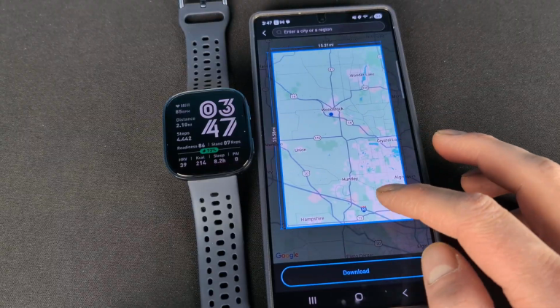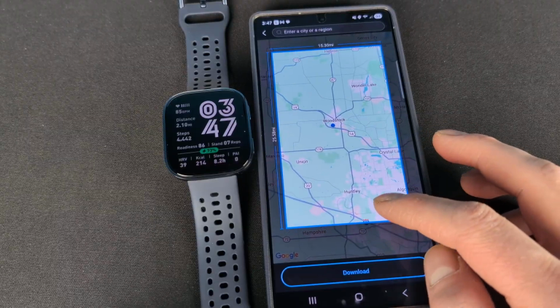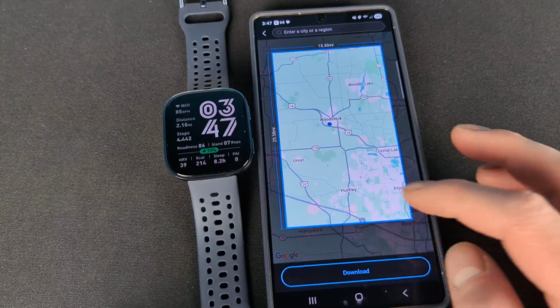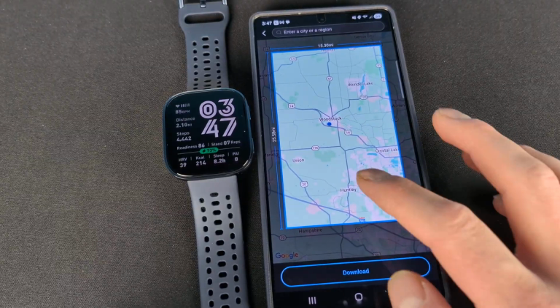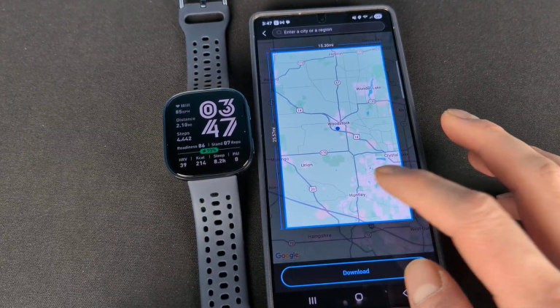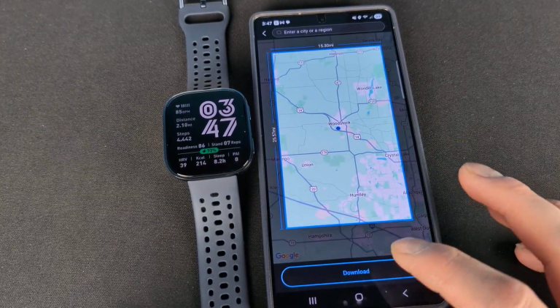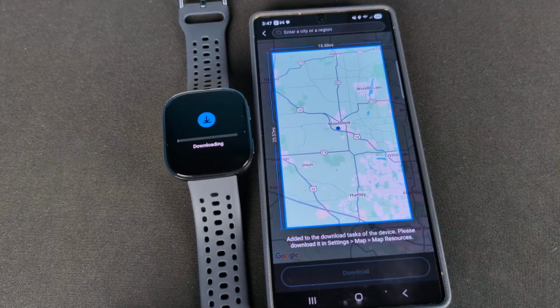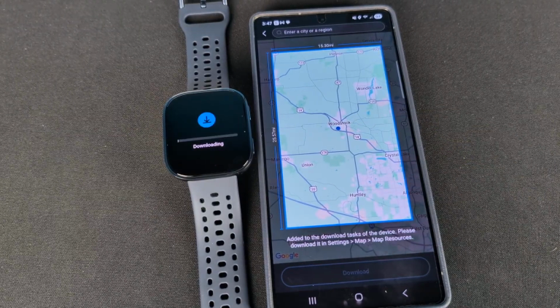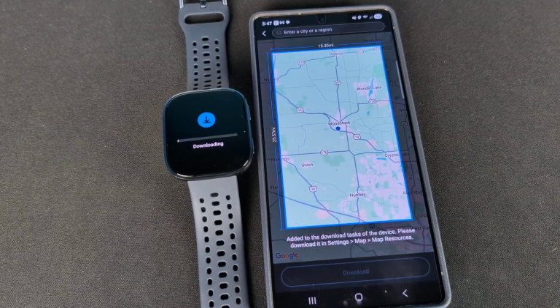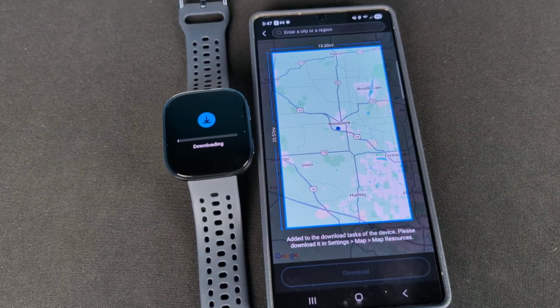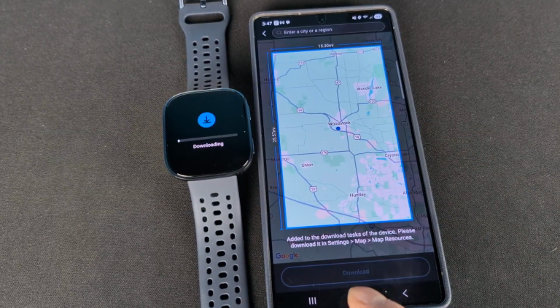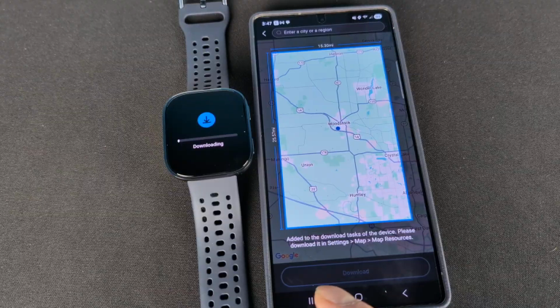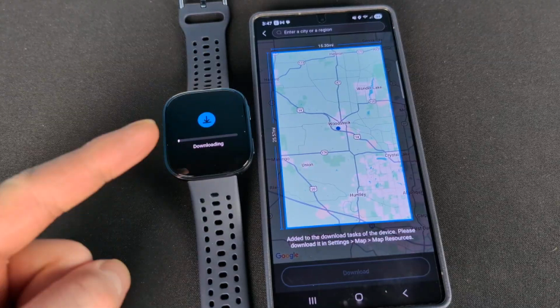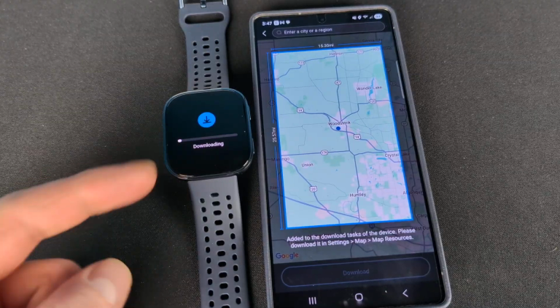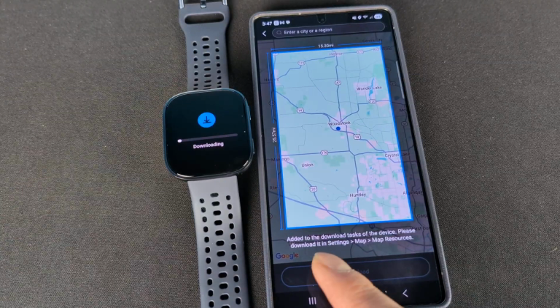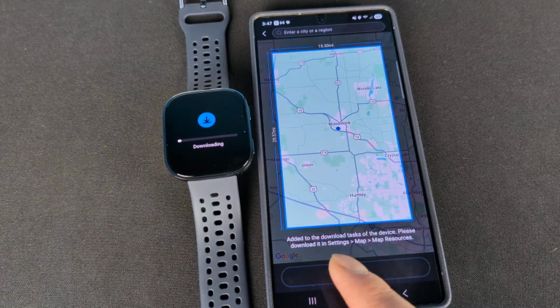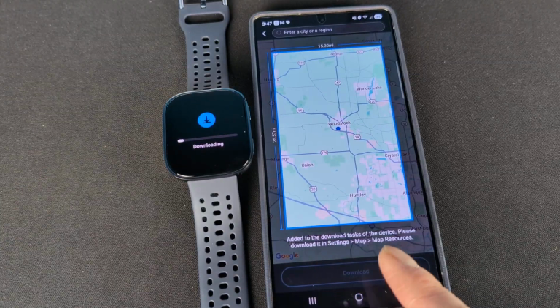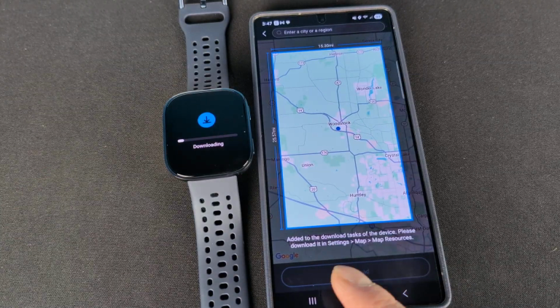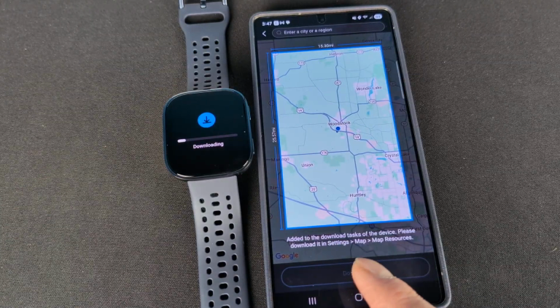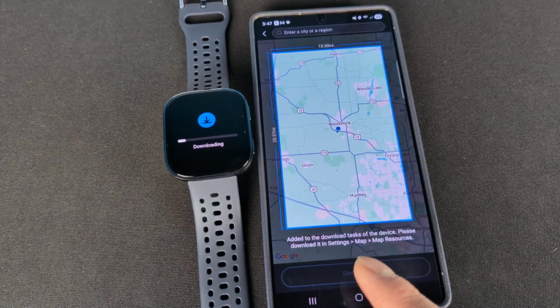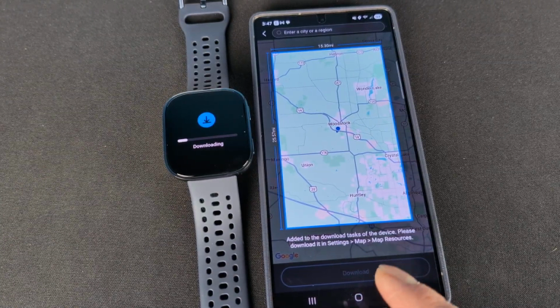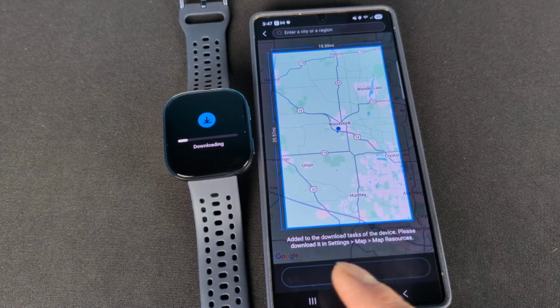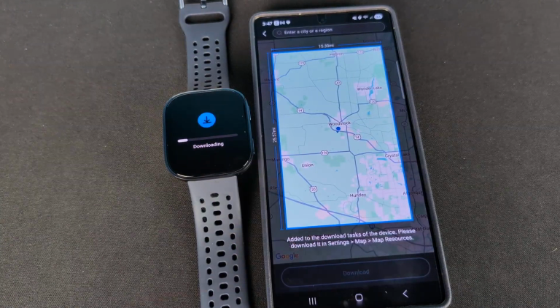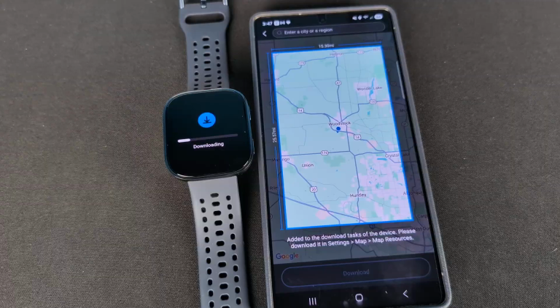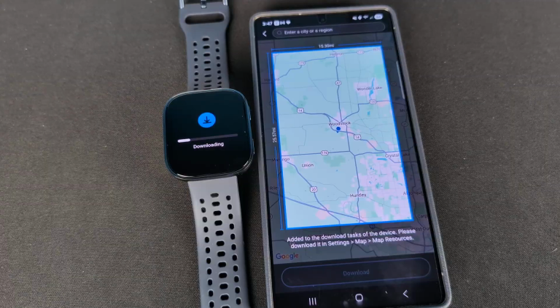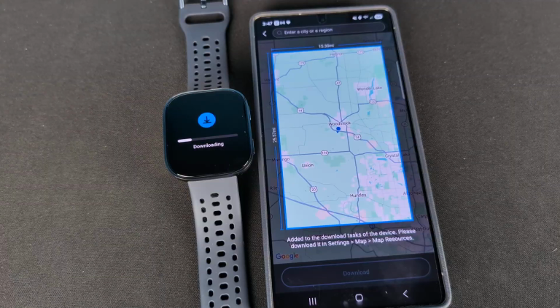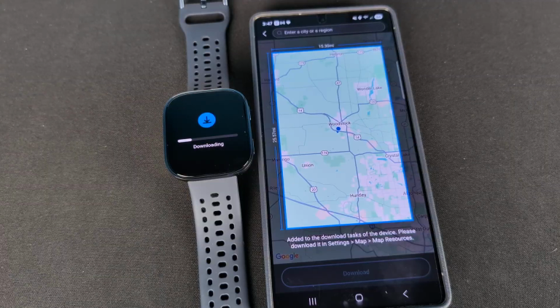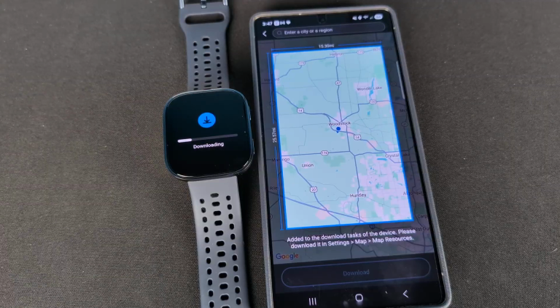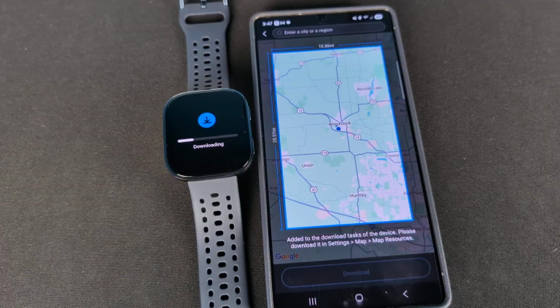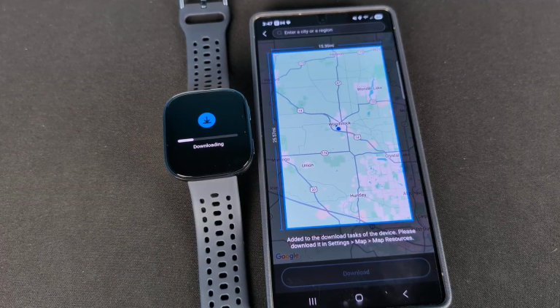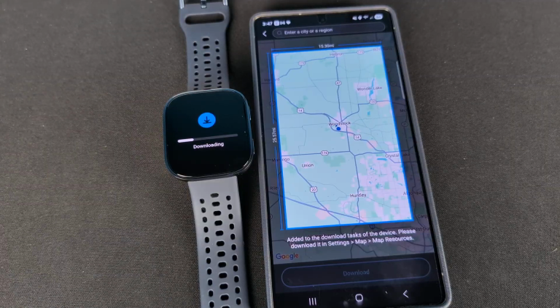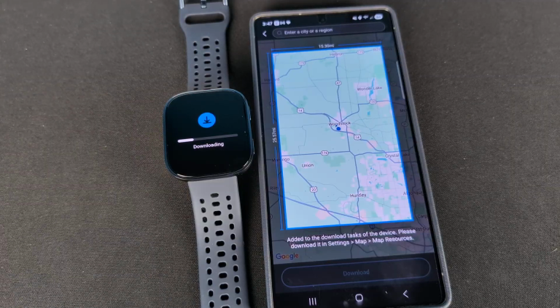Let's go ahead and do that. We'll hit download here and you can see it's done right there. It also says please download it in settings, map resources. It's actually doing it by itself at the moment. I'll be right back after mine is done.